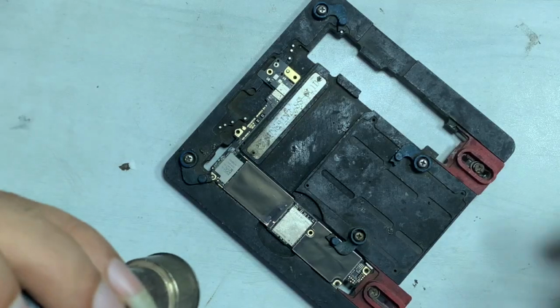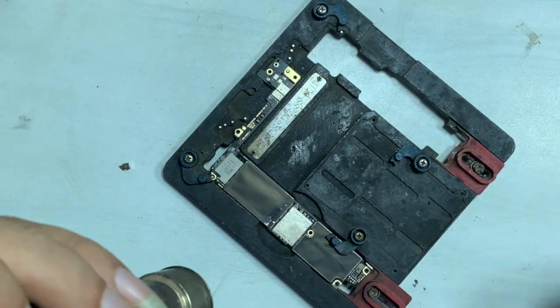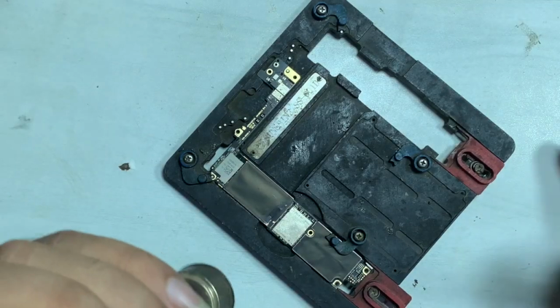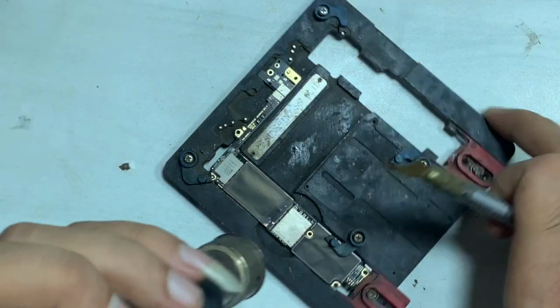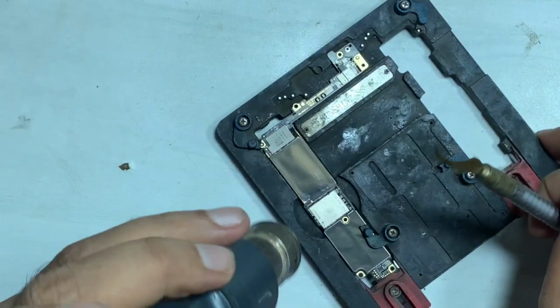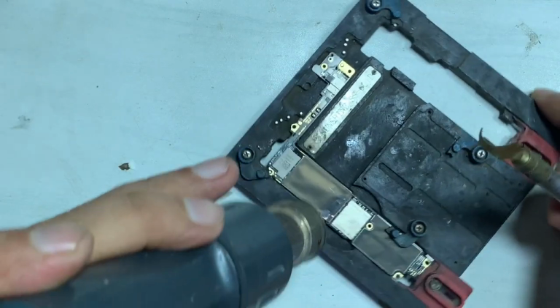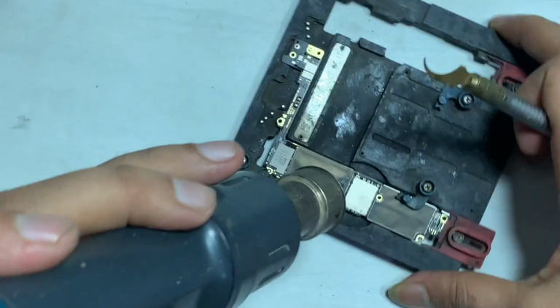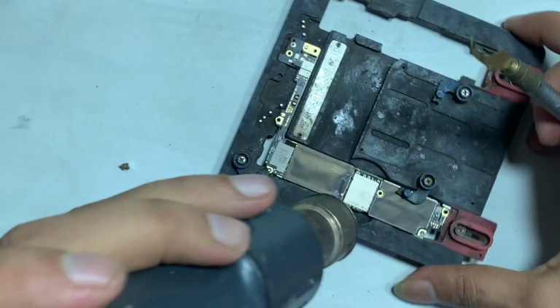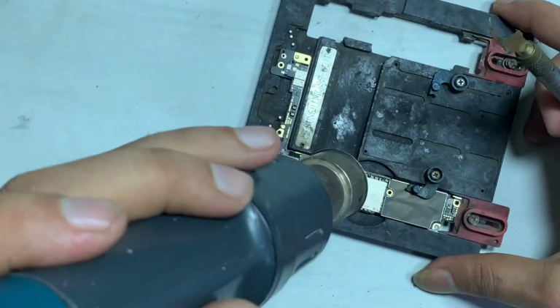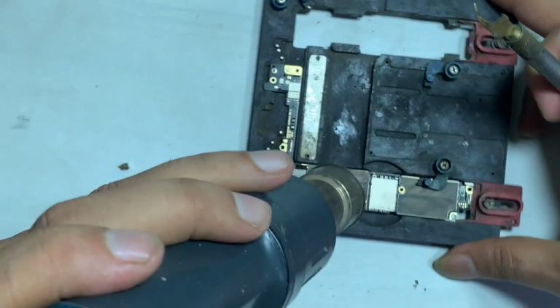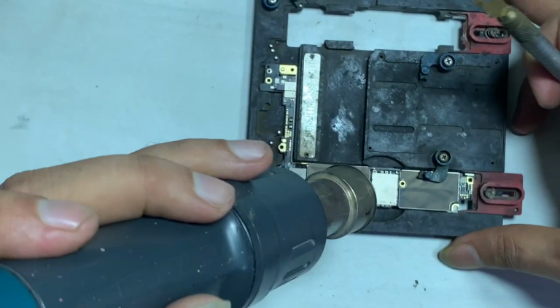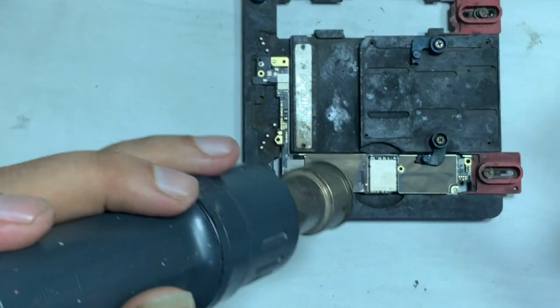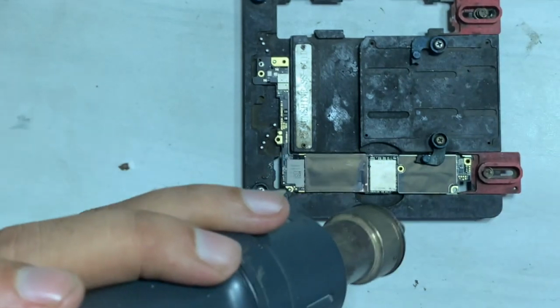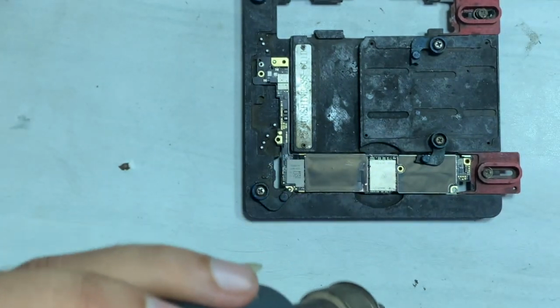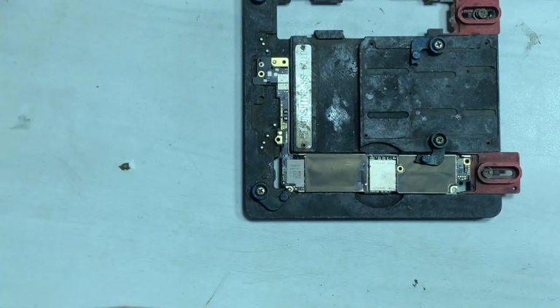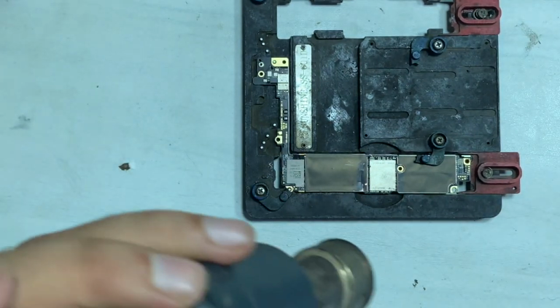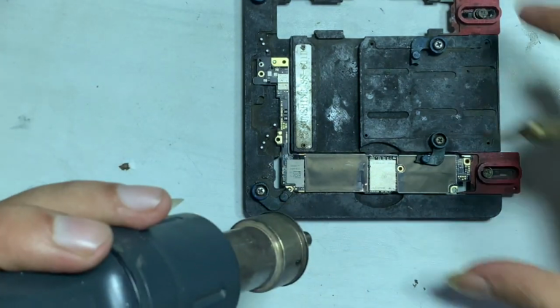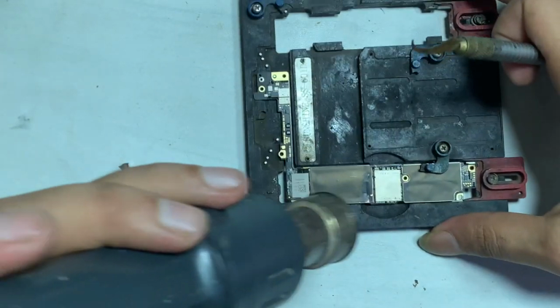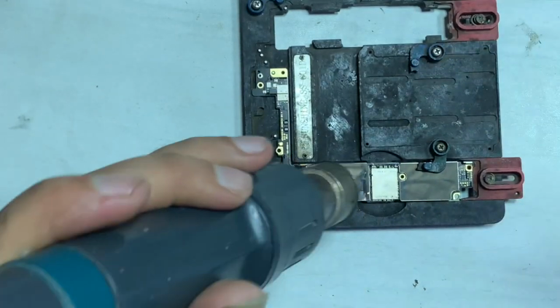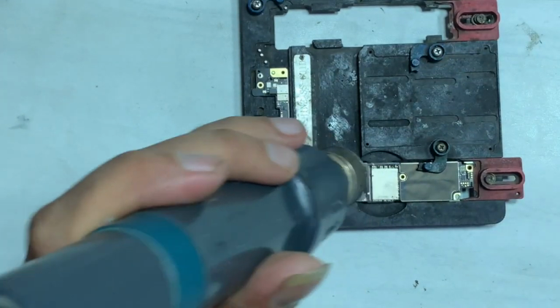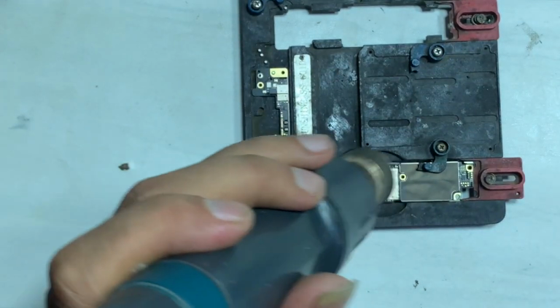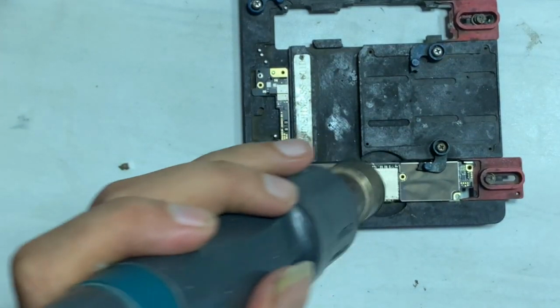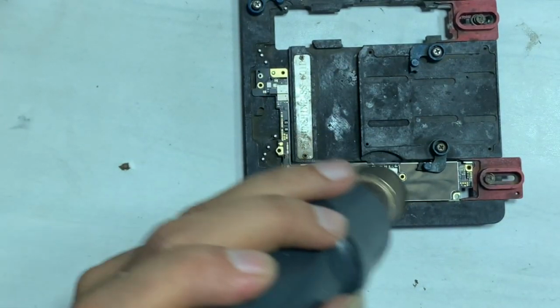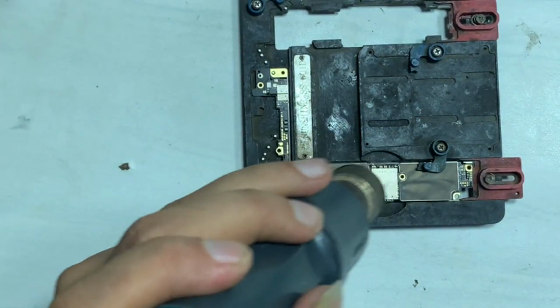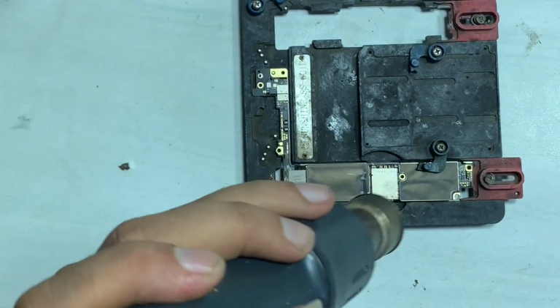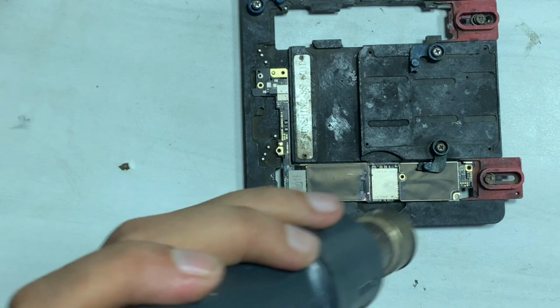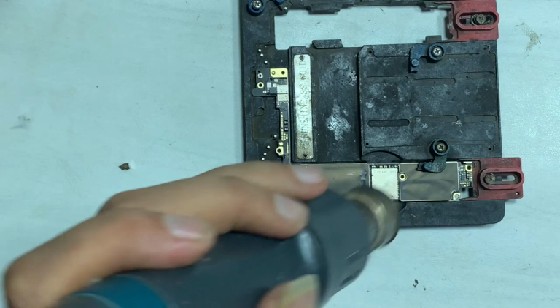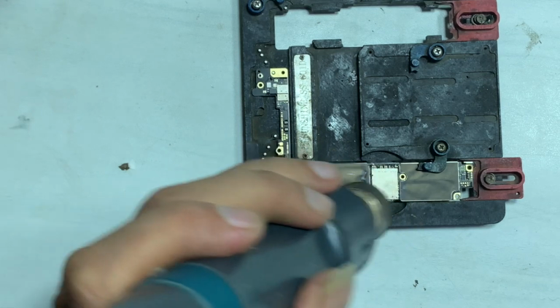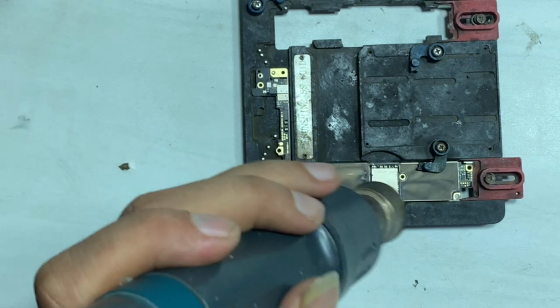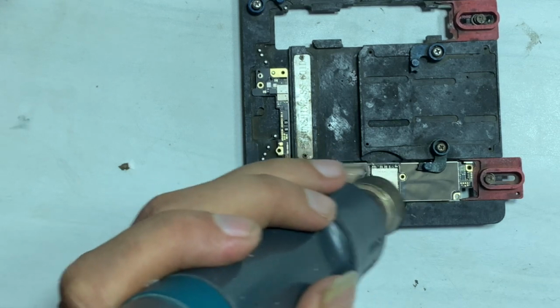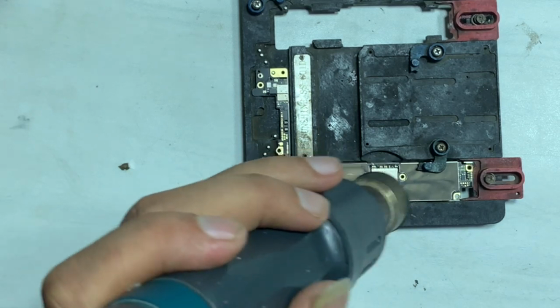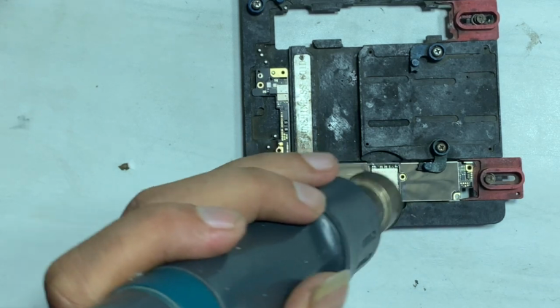Remove the epoxy resin. Then remove that chip carefully — the small parts around the chip are delicate and forcing removal may cause breakage.